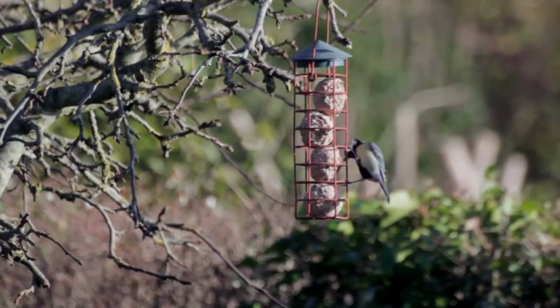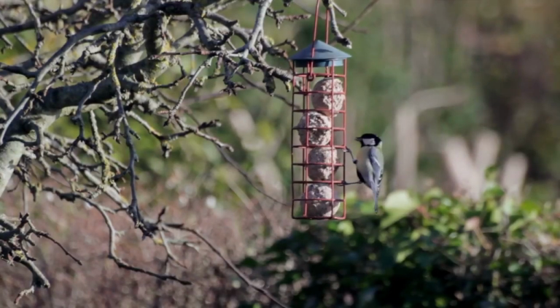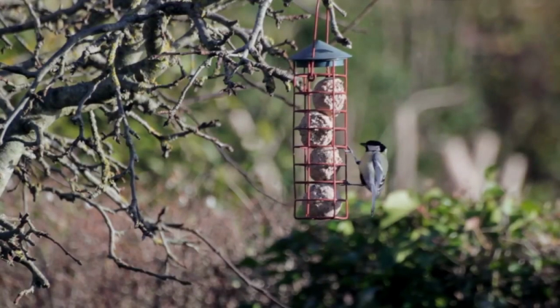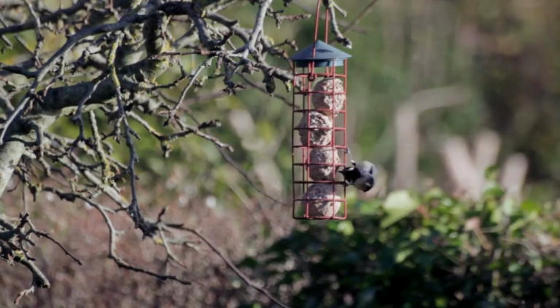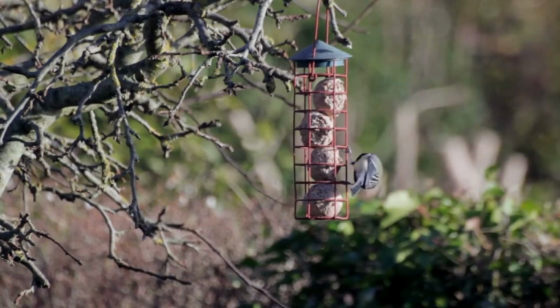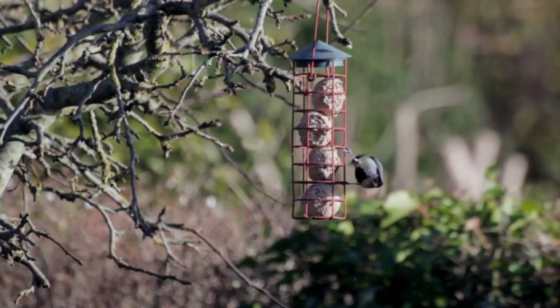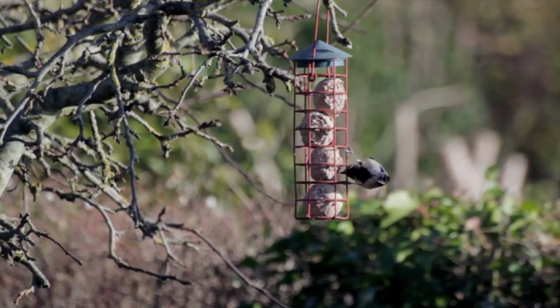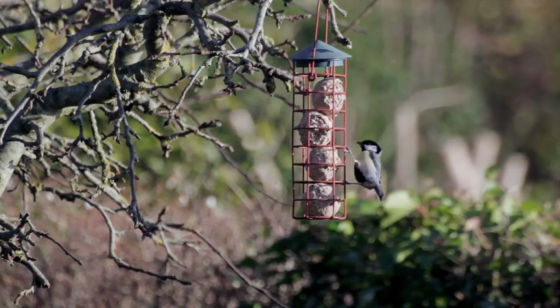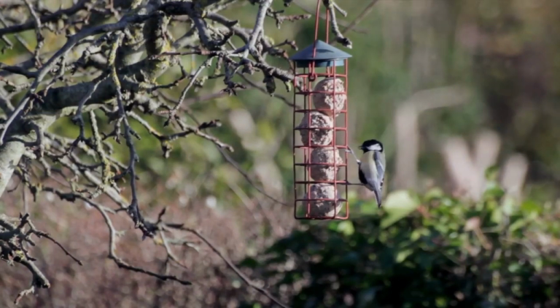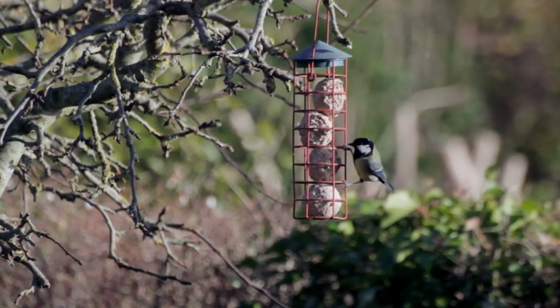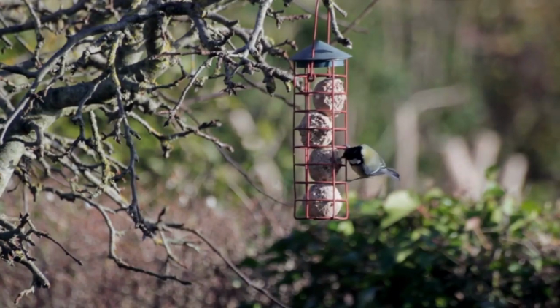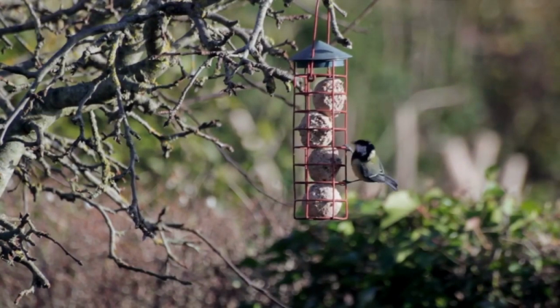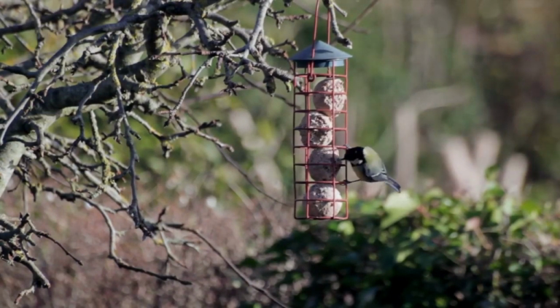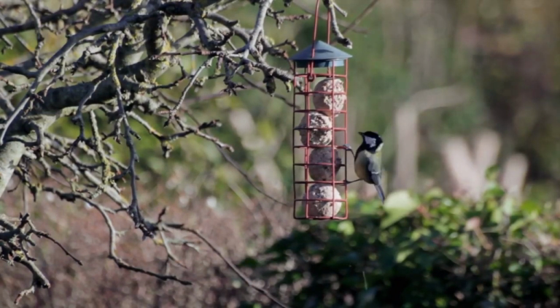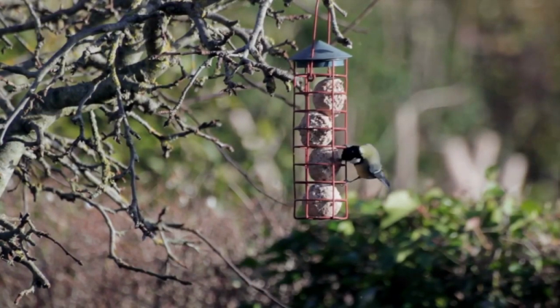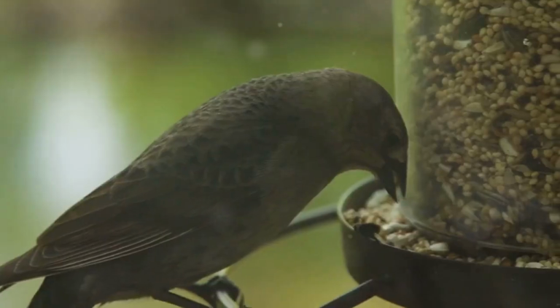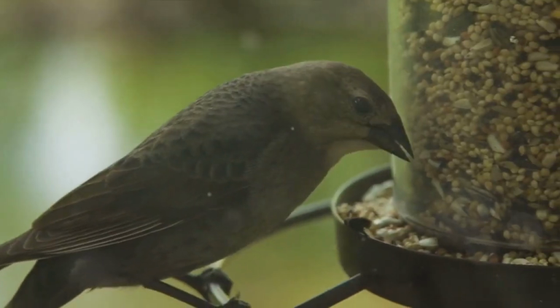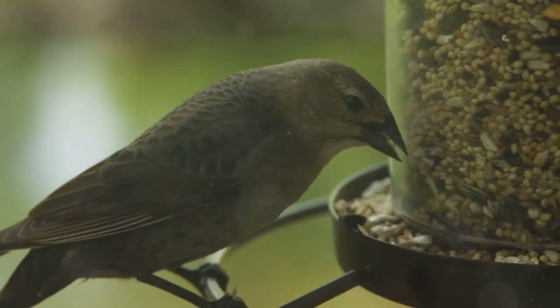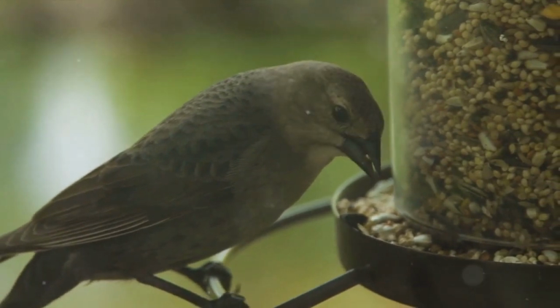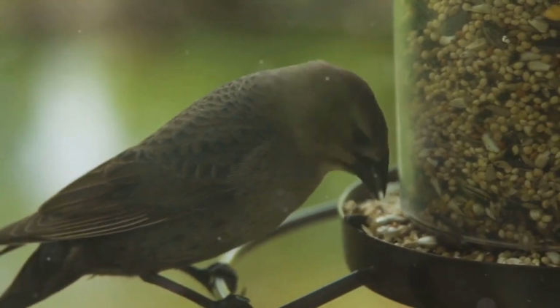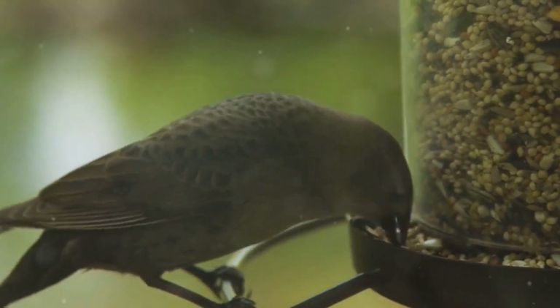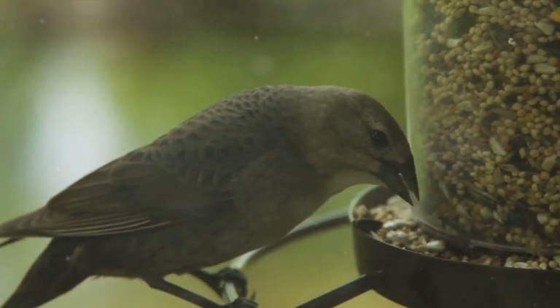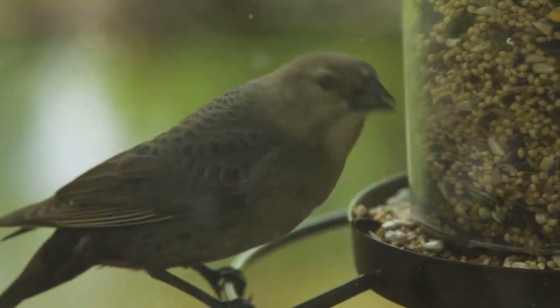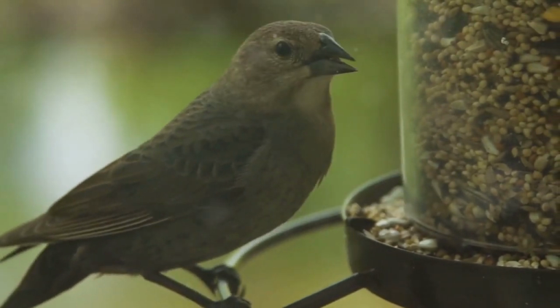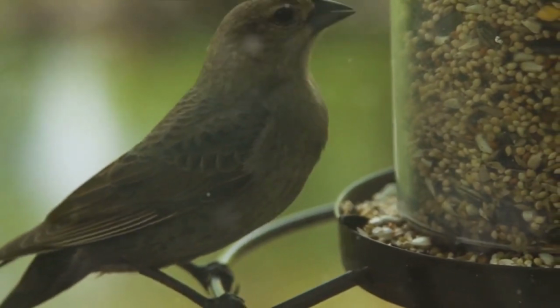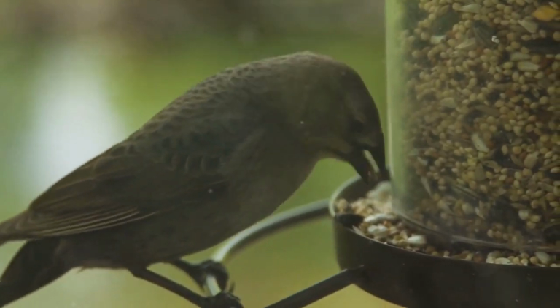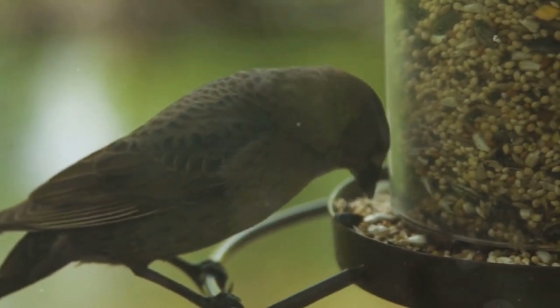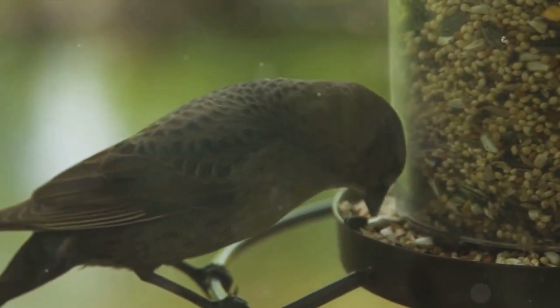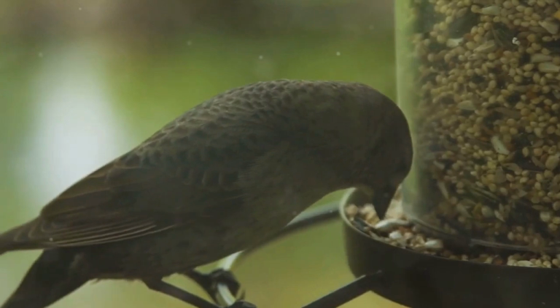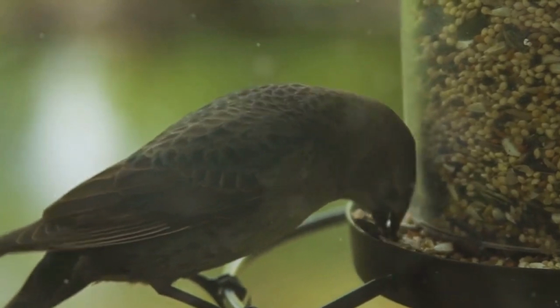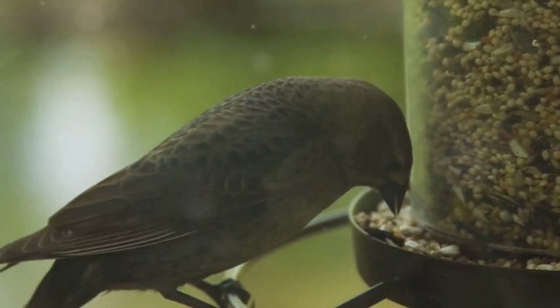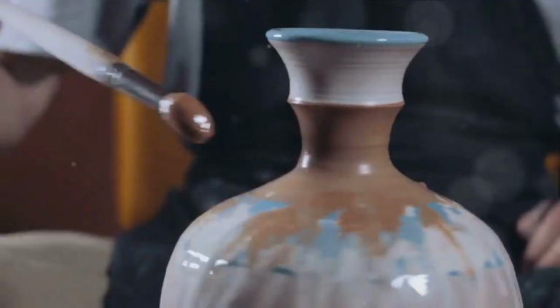First up, creating a bird feeder. All you need is a small wooden slab, a dowel rod, and some bird seed. Start by attaching the rod to the slab, creating a perch for the birds. Then spread some bird seed on the slab. Voila, you've made a simple yet inviting bird feeder.